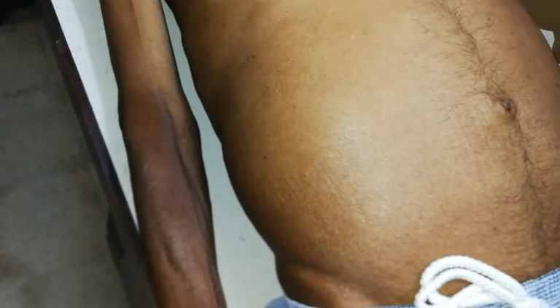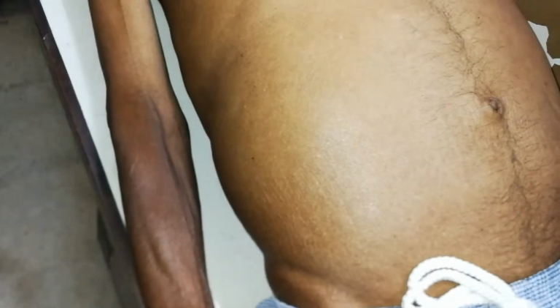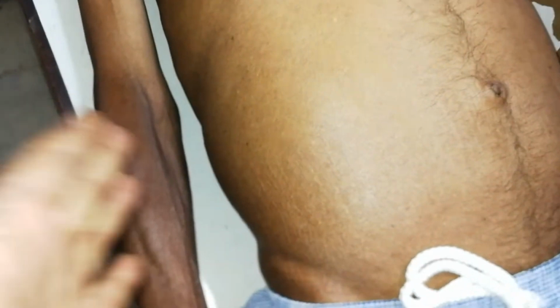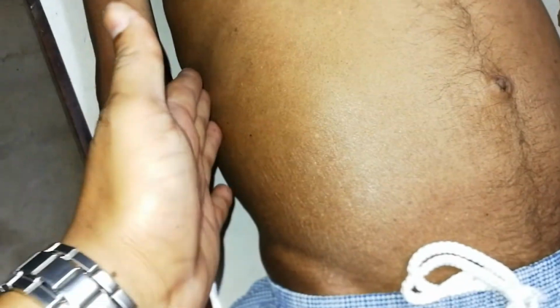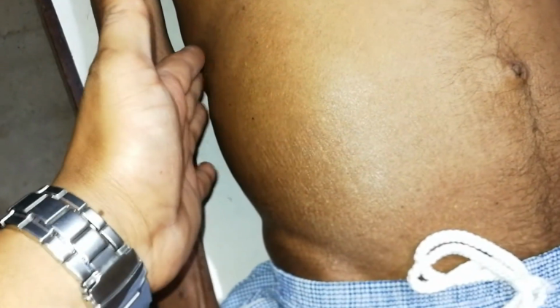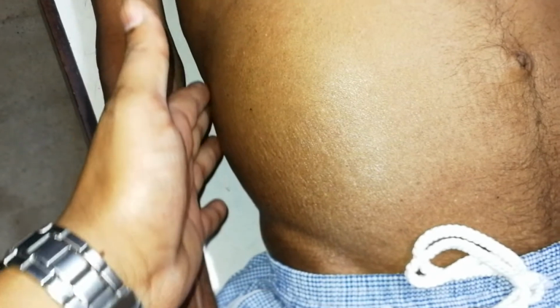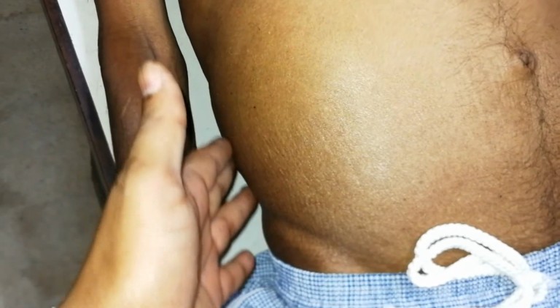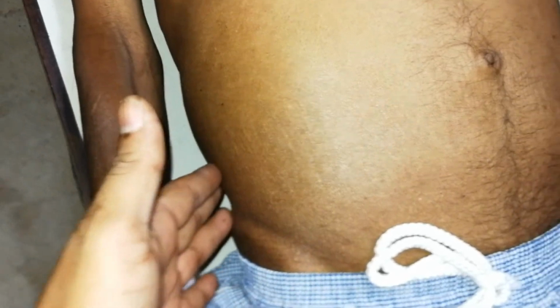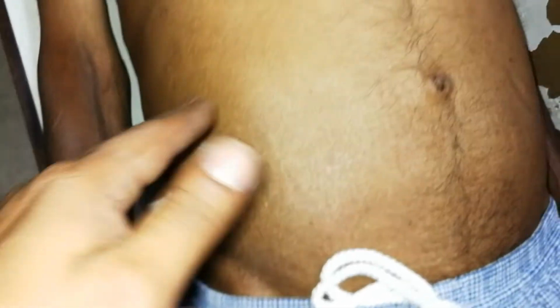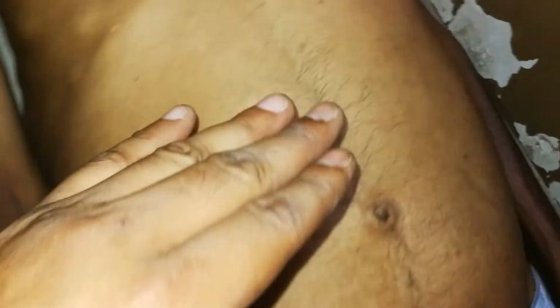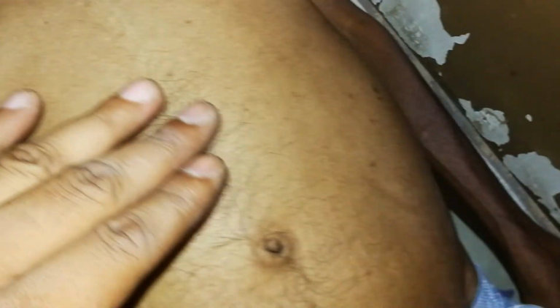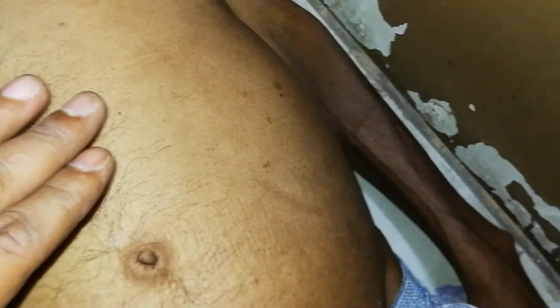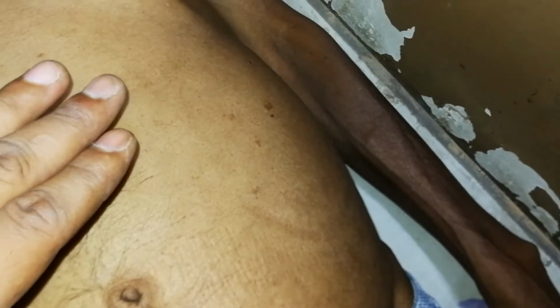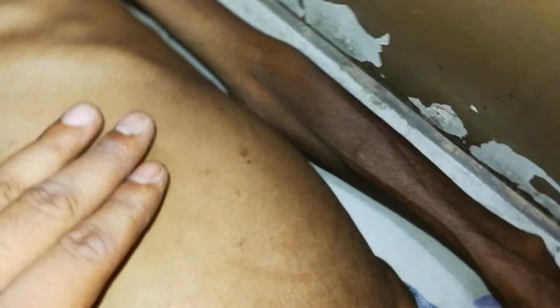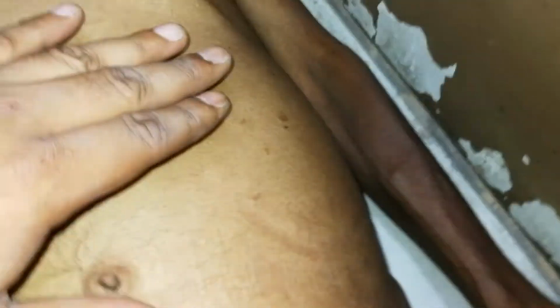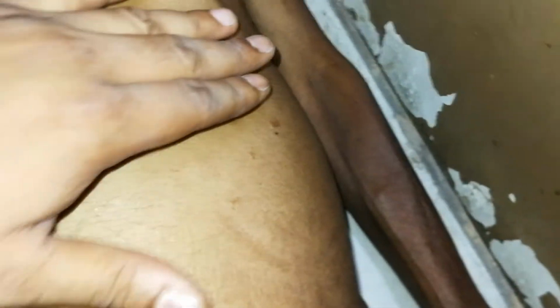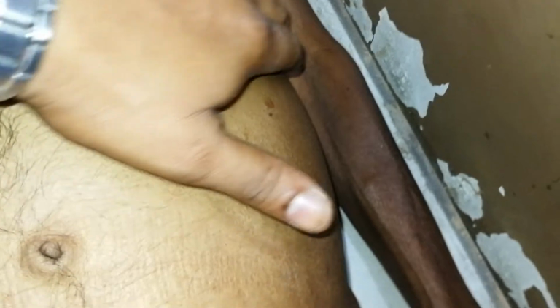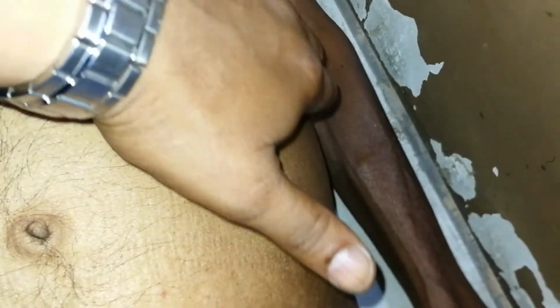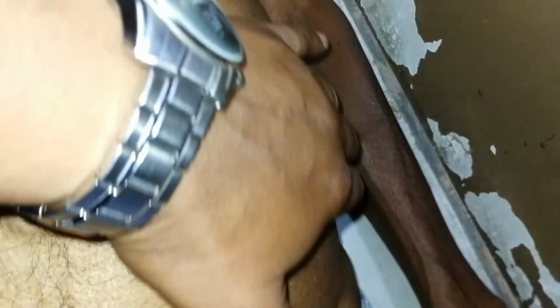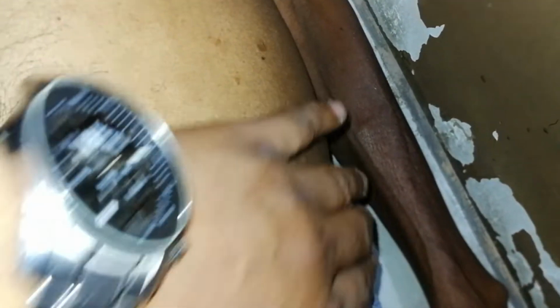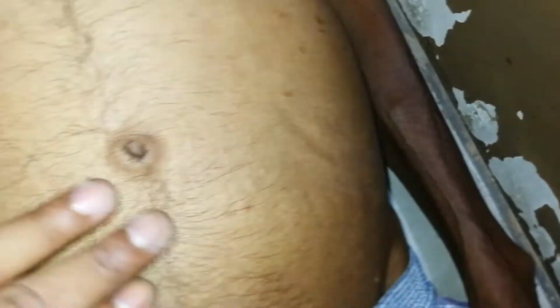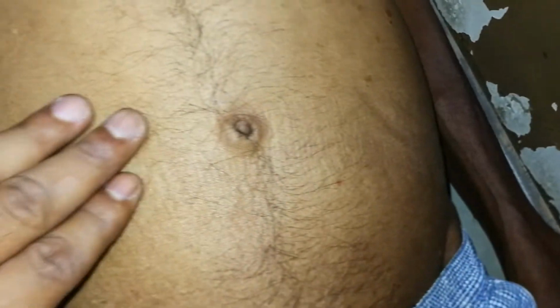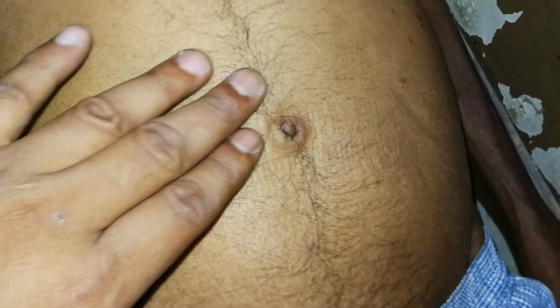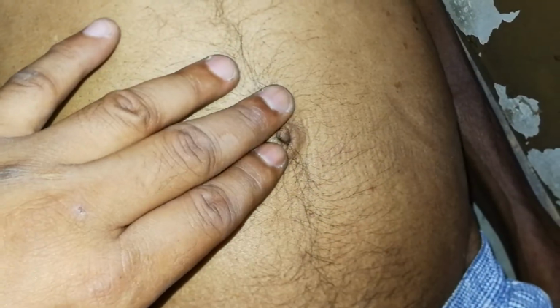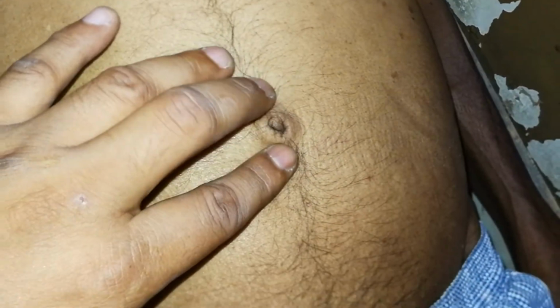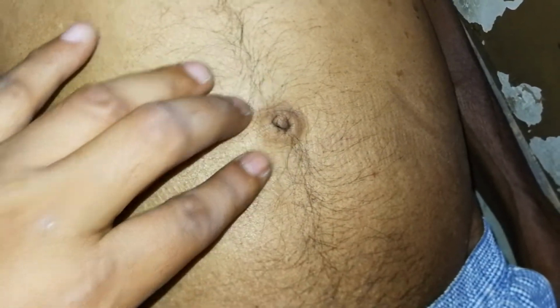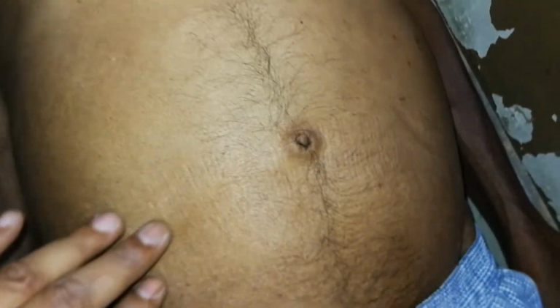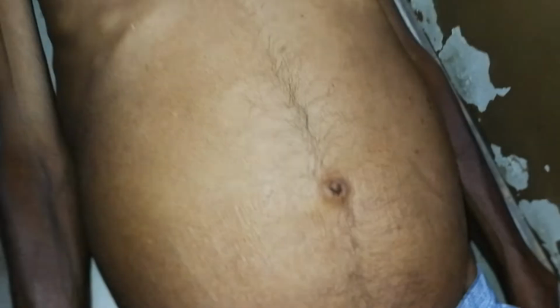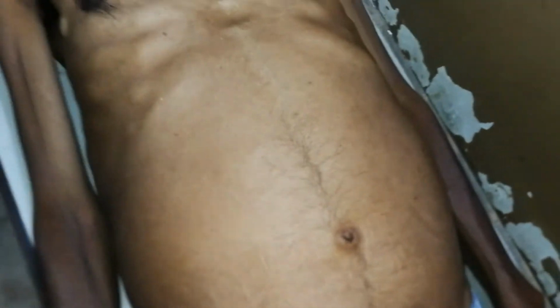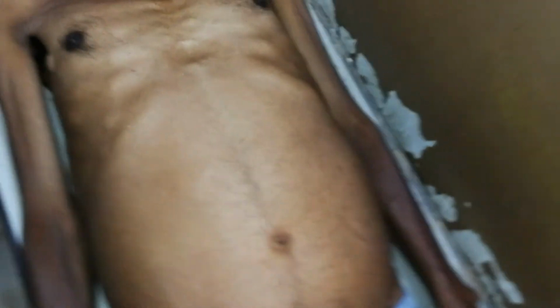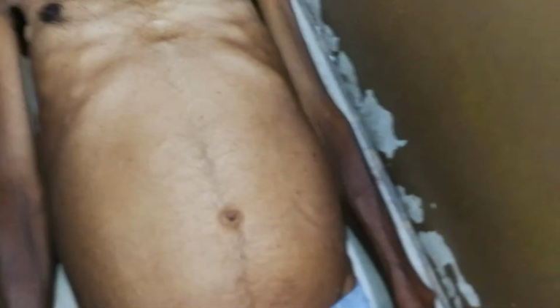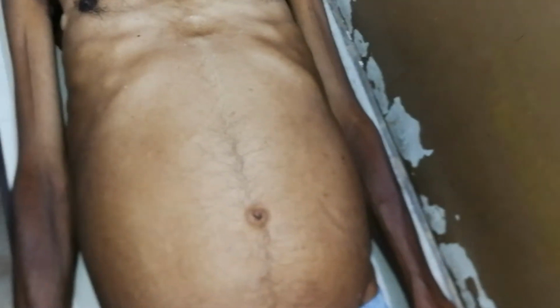Look, the flank is full — the right flank is full and the left flank is also full. The umbilicus is inverted and the abdomen is distended.